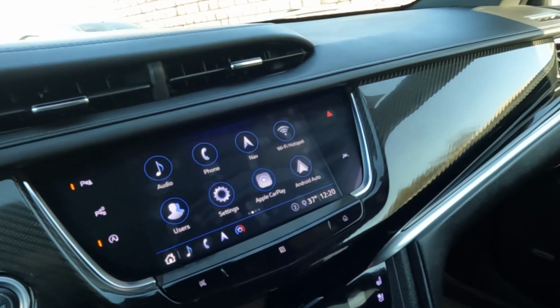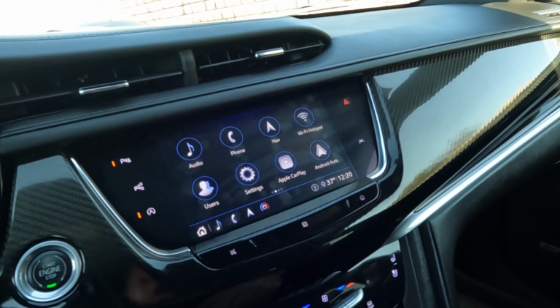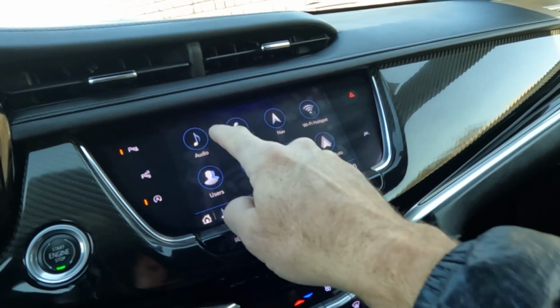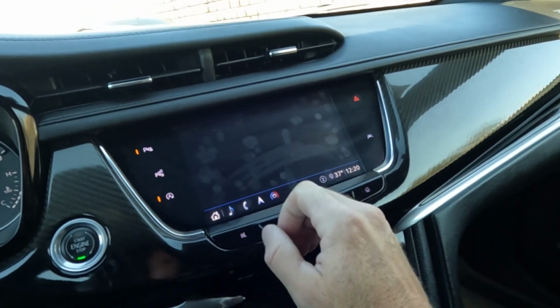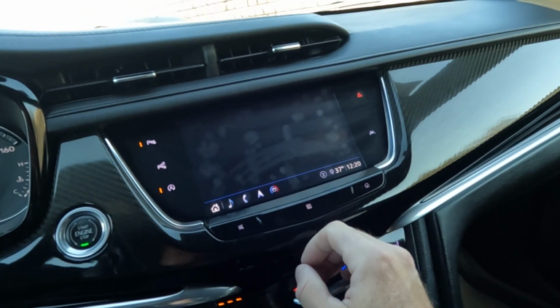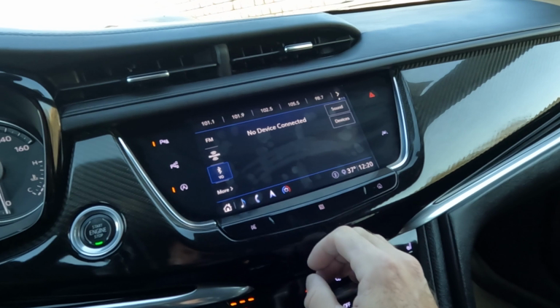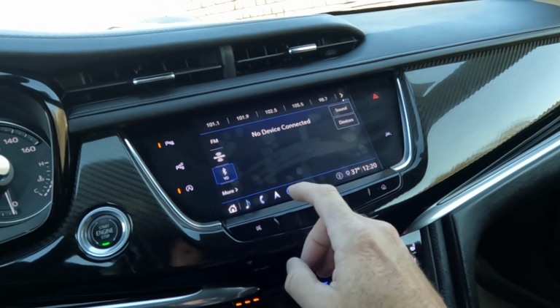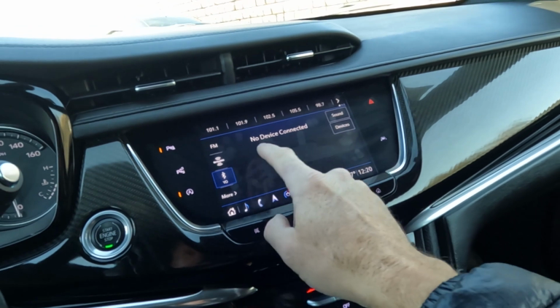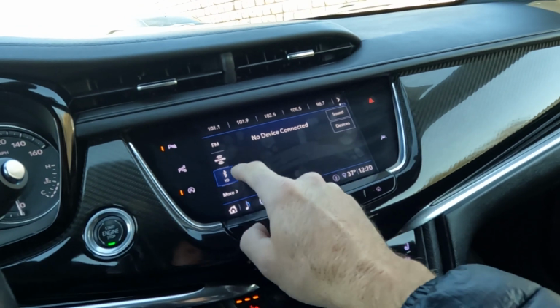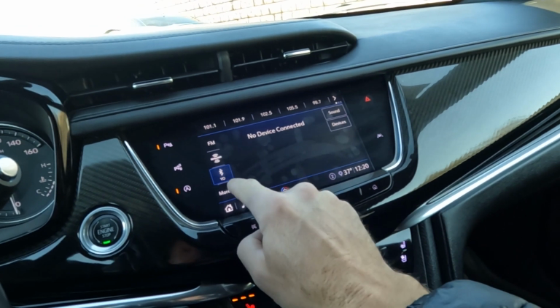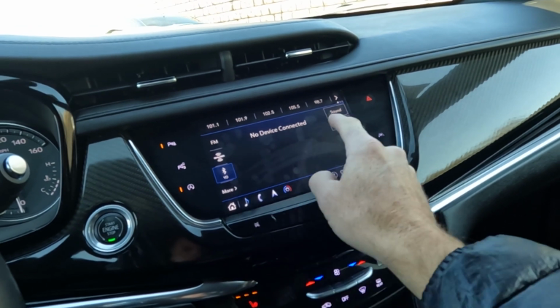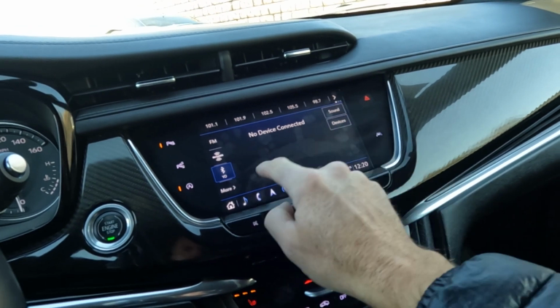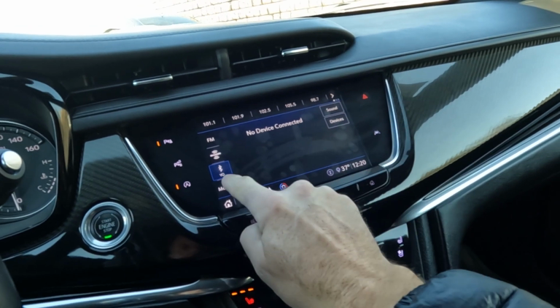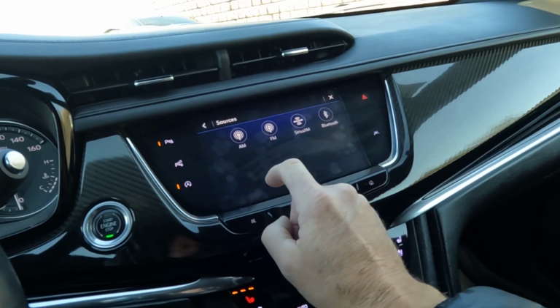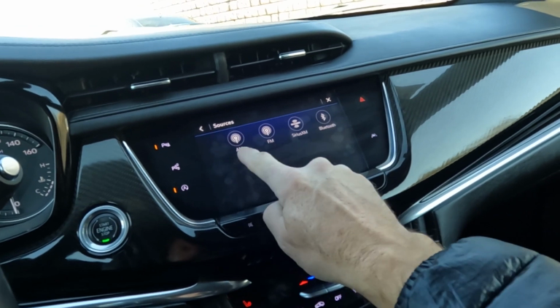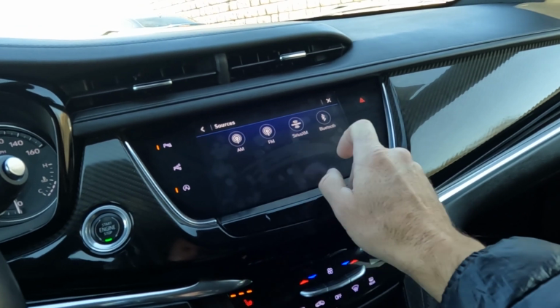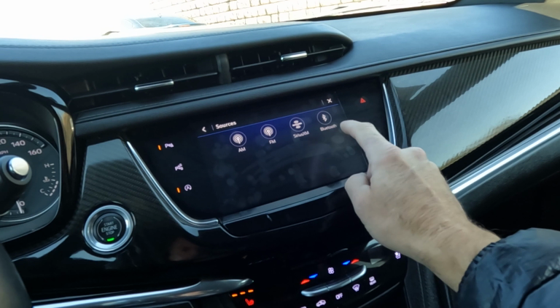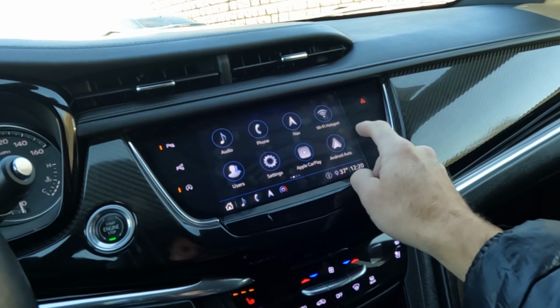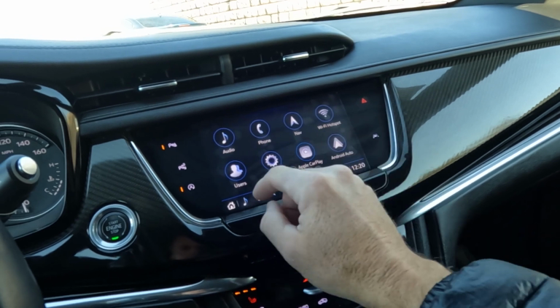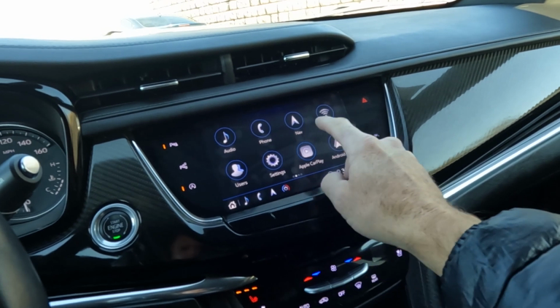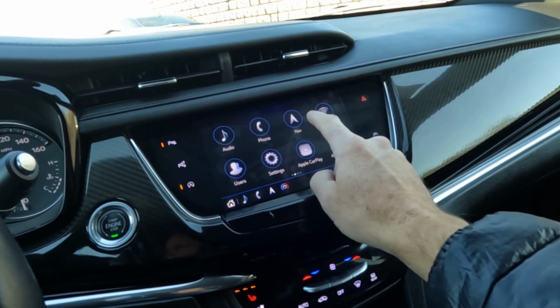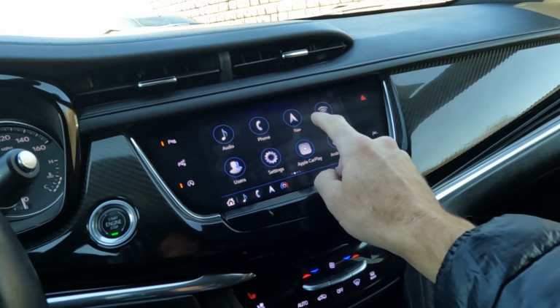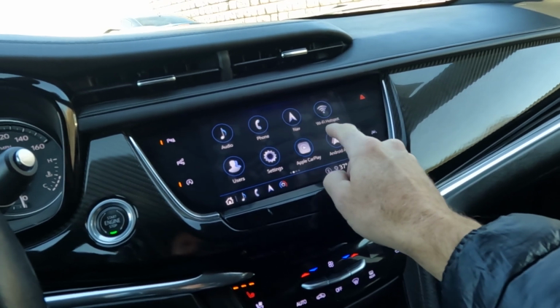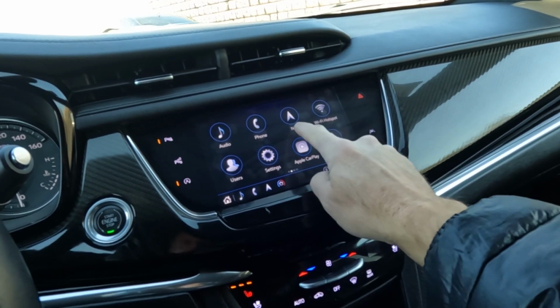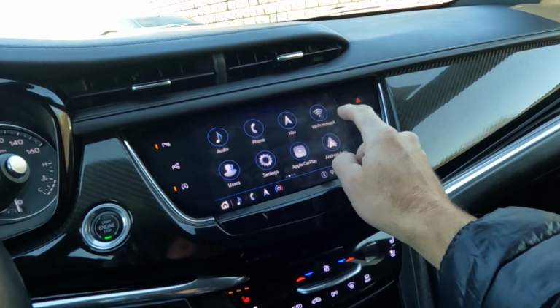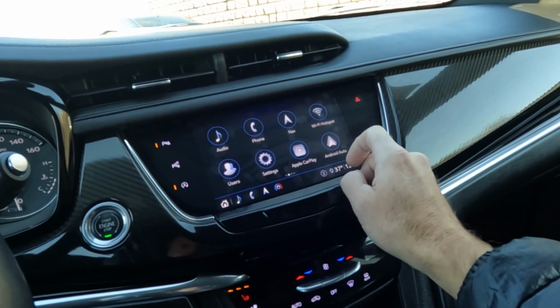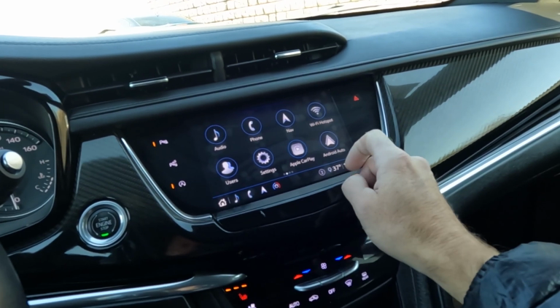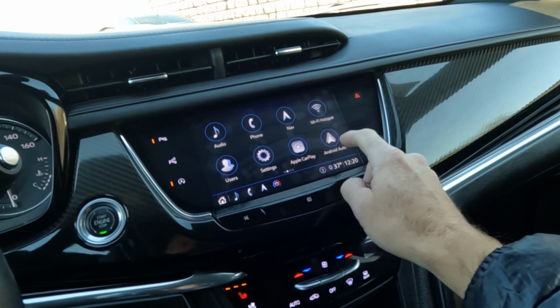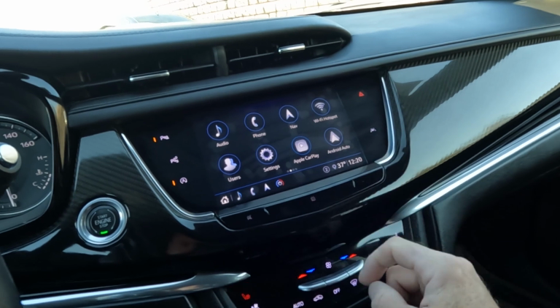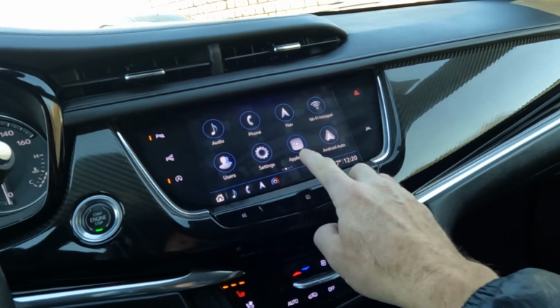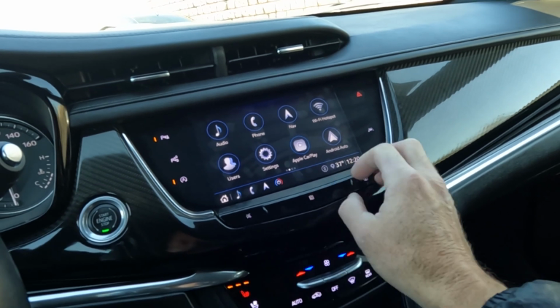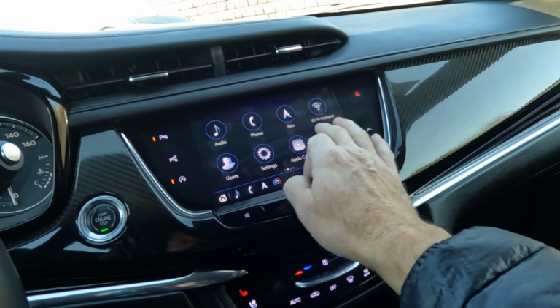Coming over here you have your audio, and then your sources for sound are AM, FM, Sirius XM, and Bluetooth. And right here you have navigation, Wi-Fi, Android Auto, and Apple CarPlay.